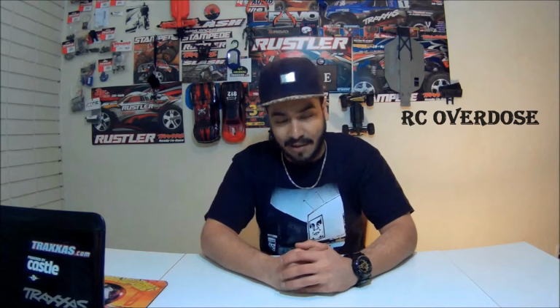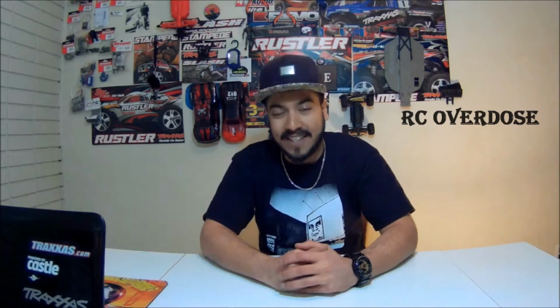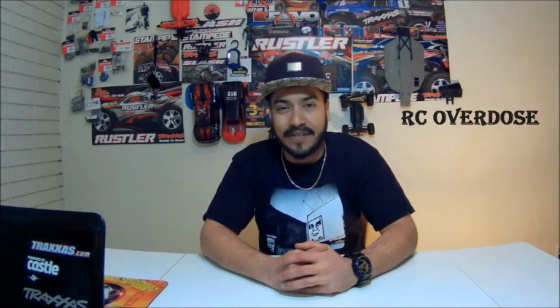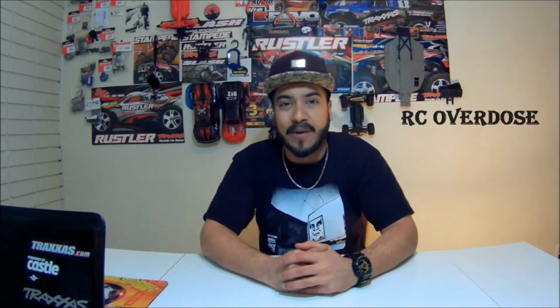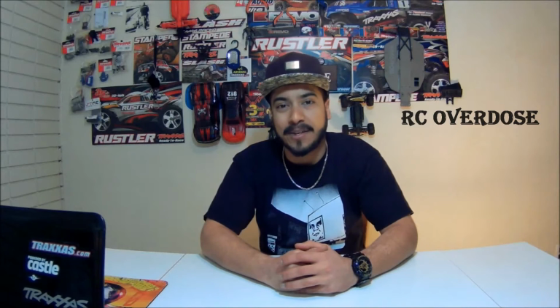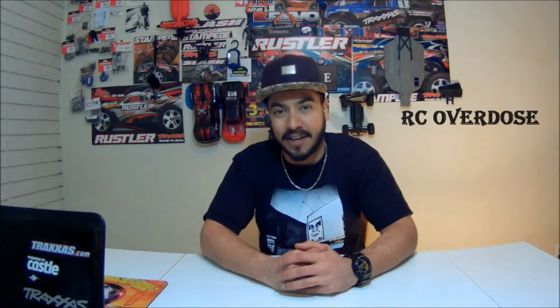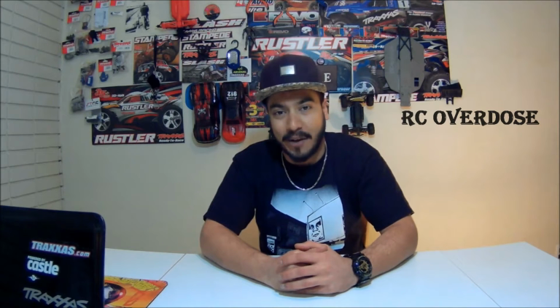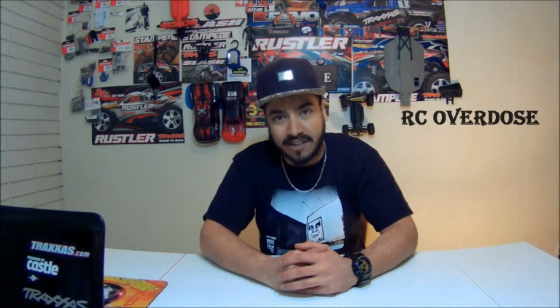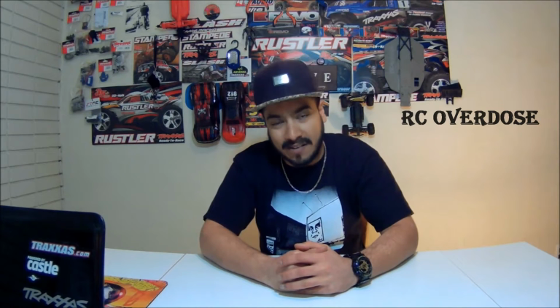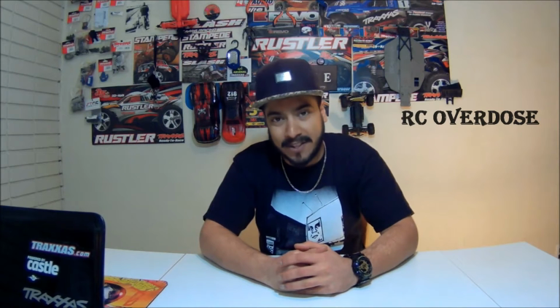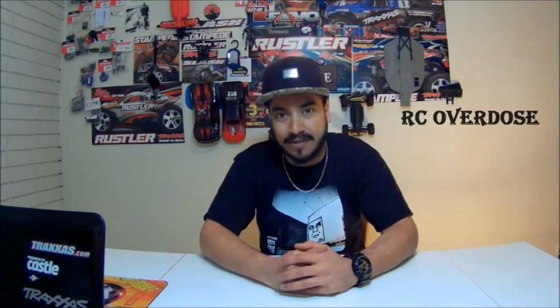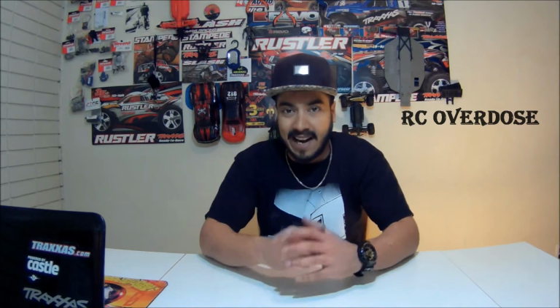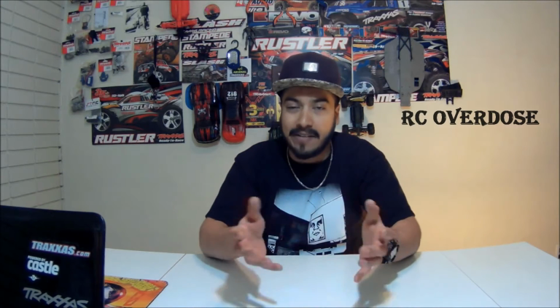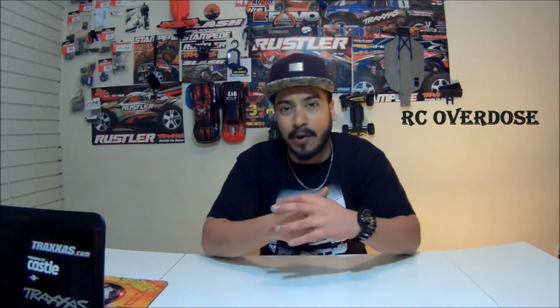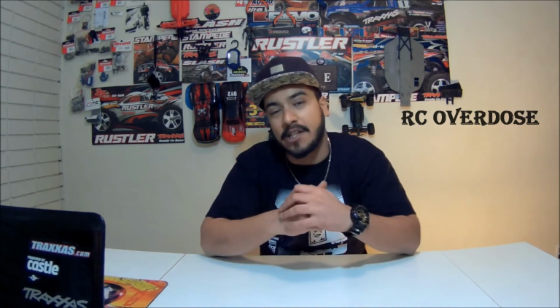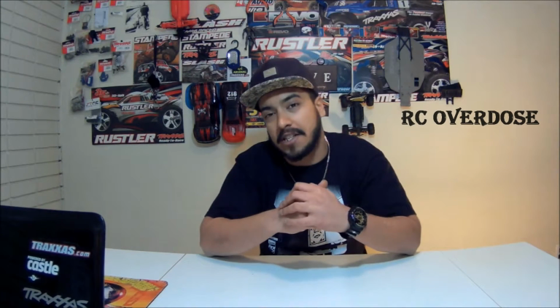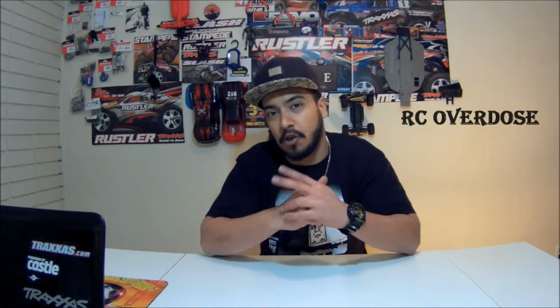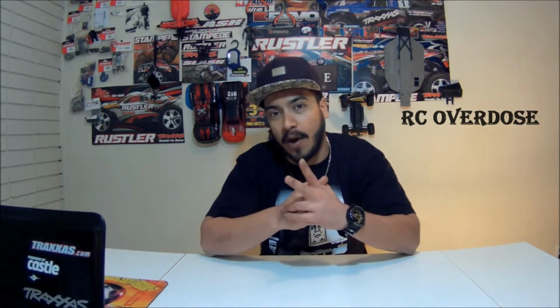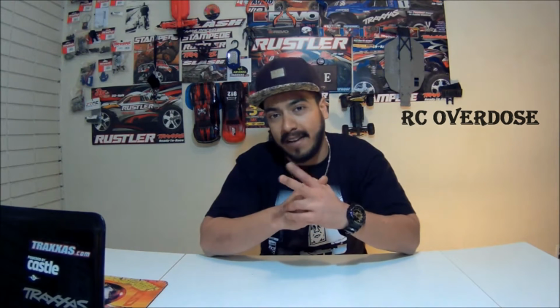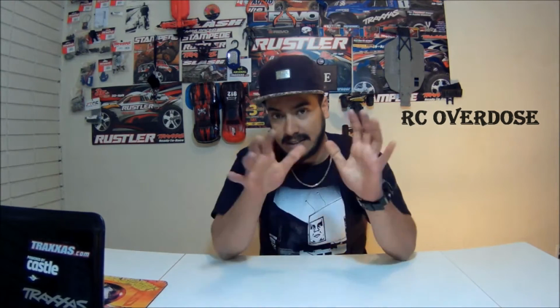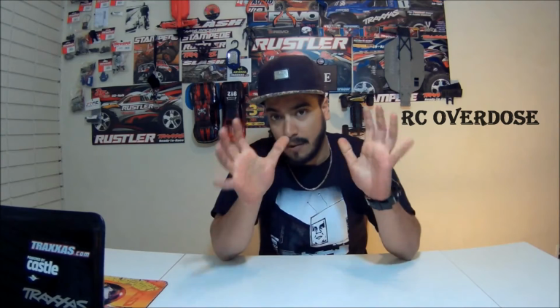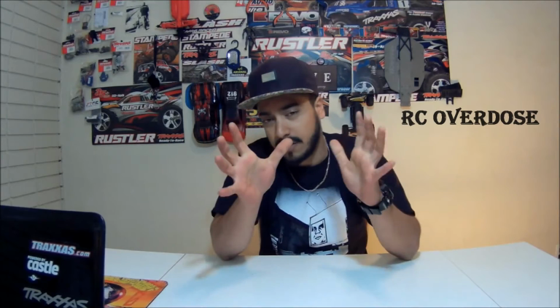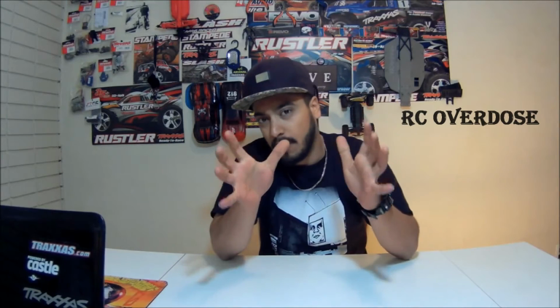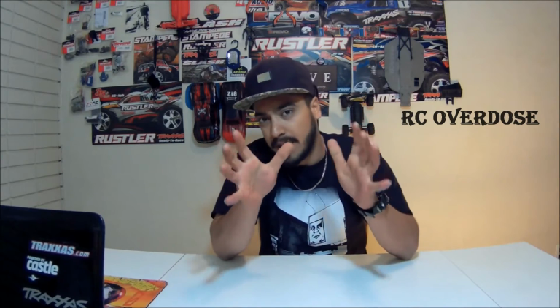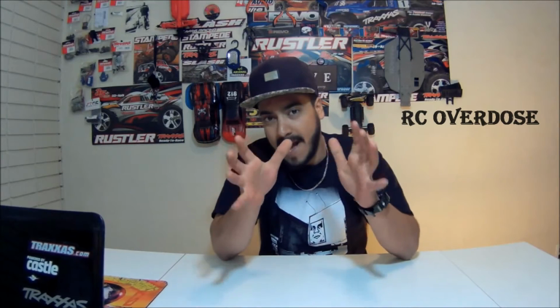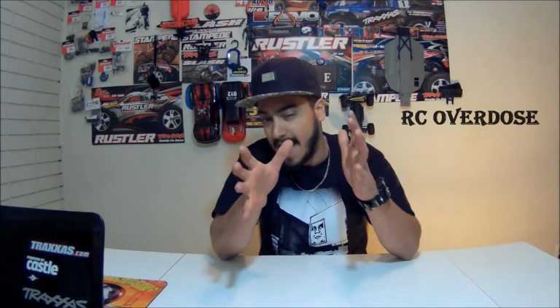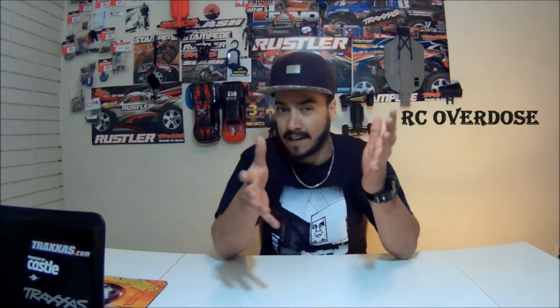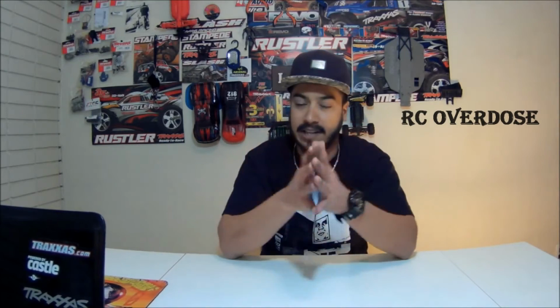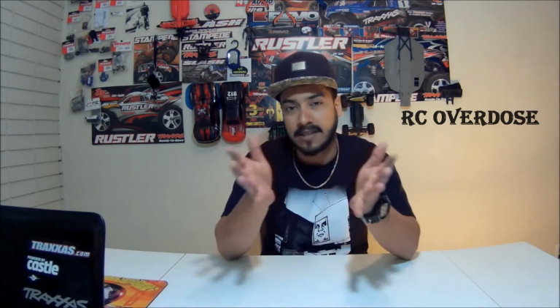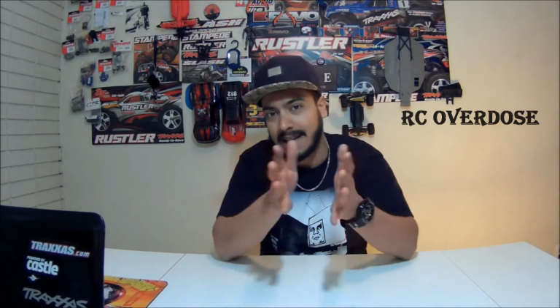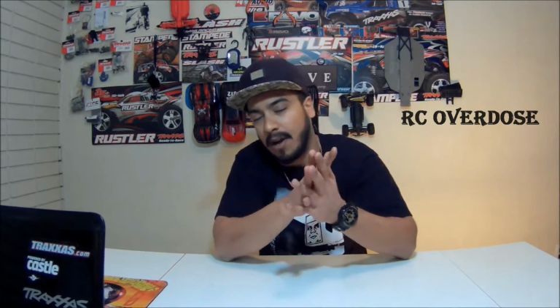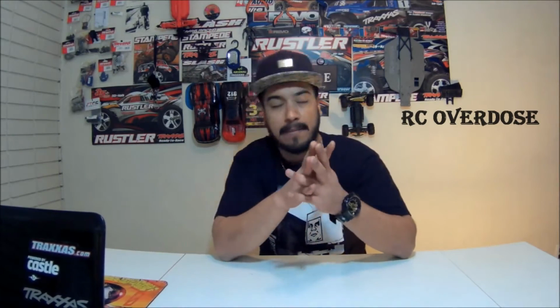Hello friends, good evening, welcome to RC Overdose. This is Dev coming to you and I have the ProLine Trenchers 2.8. Now those look pretty badass actually. Let's have a look at them.